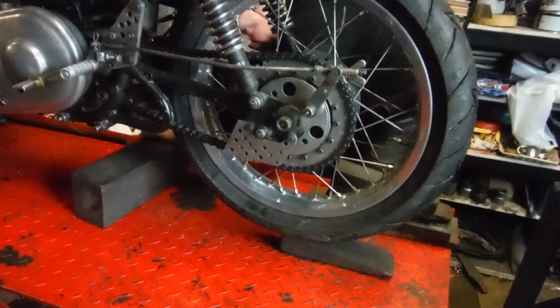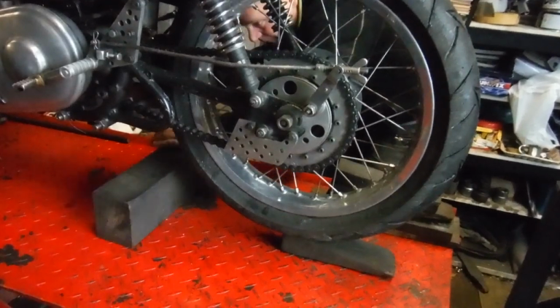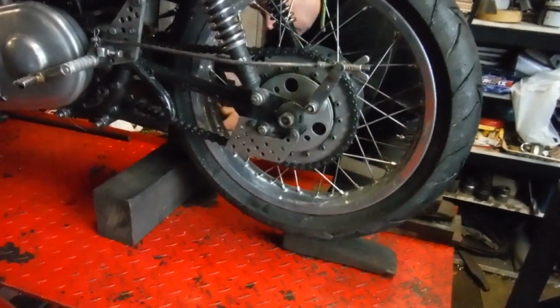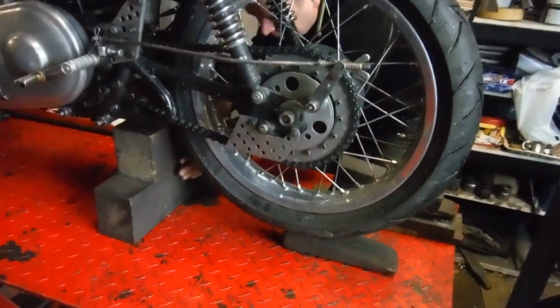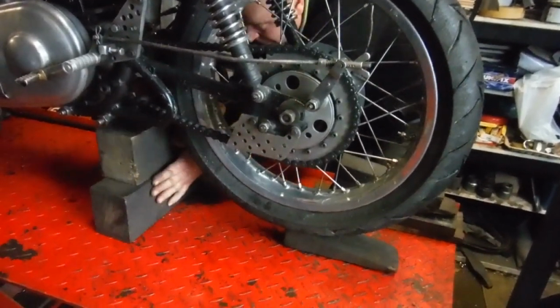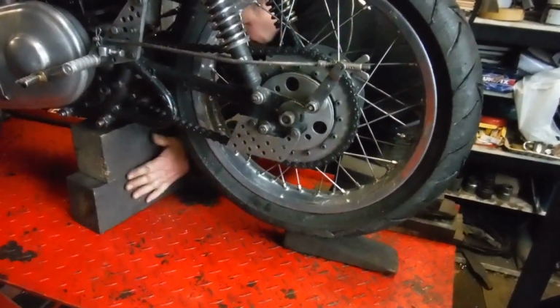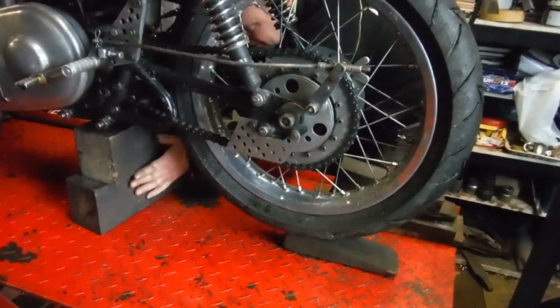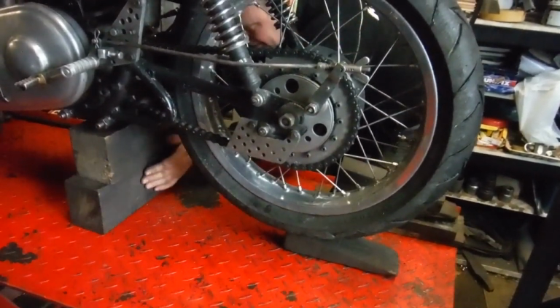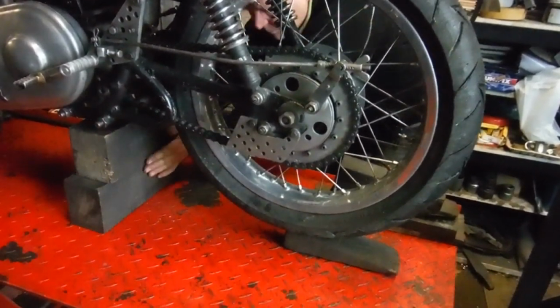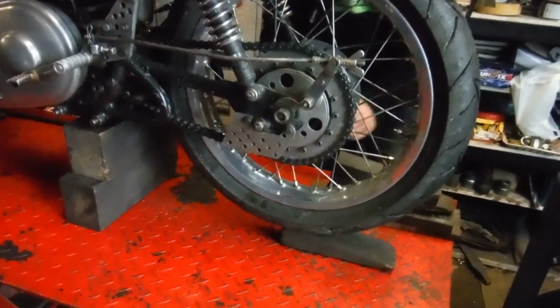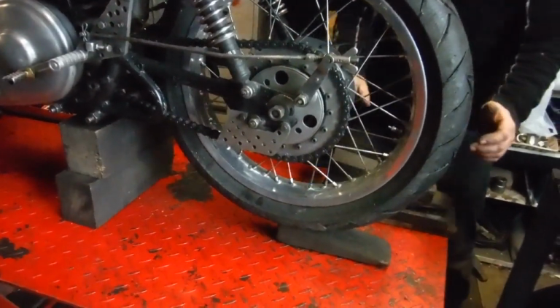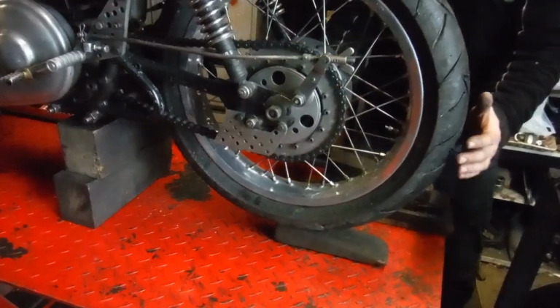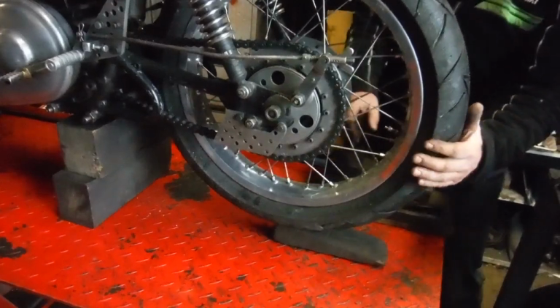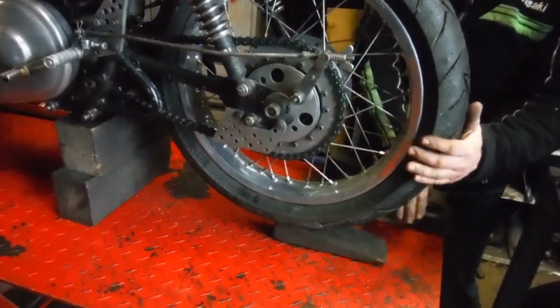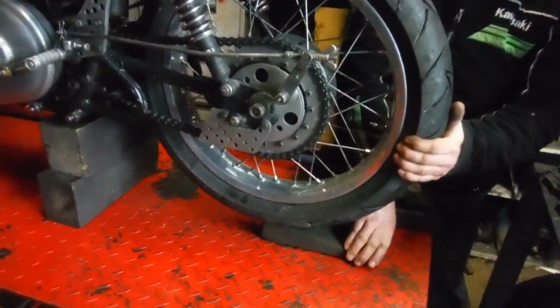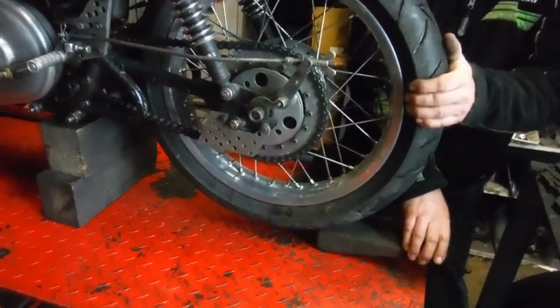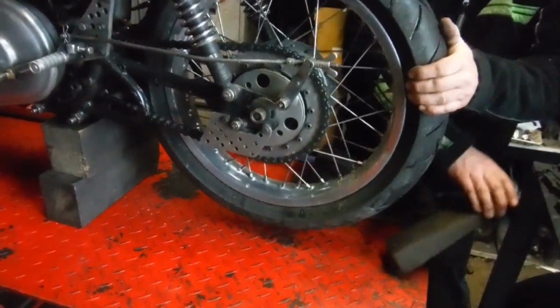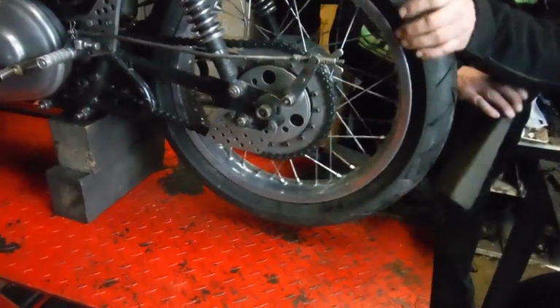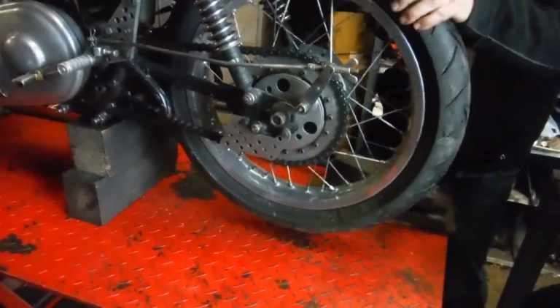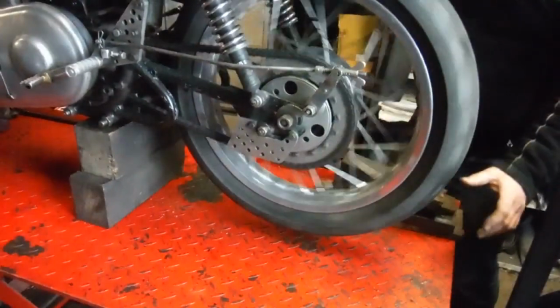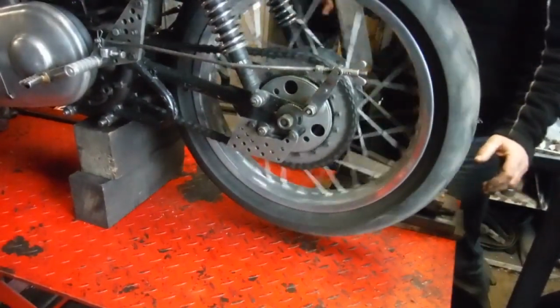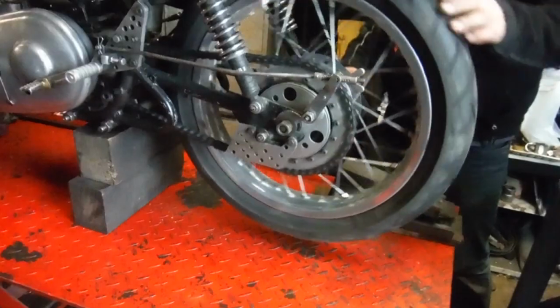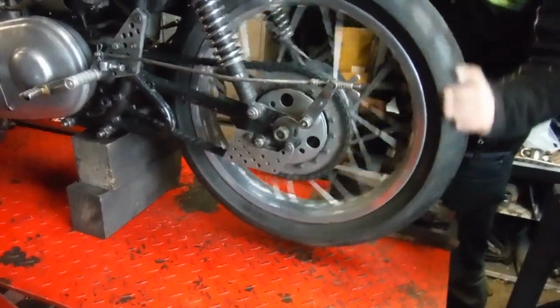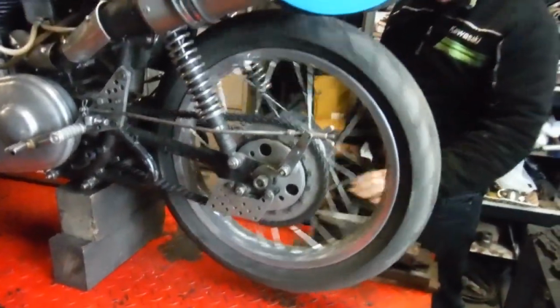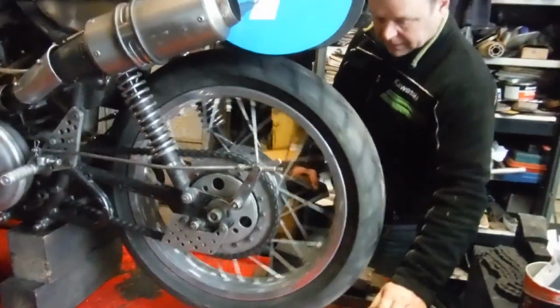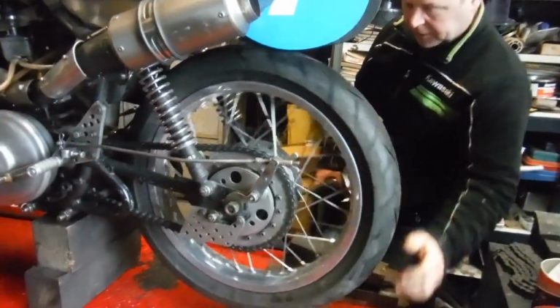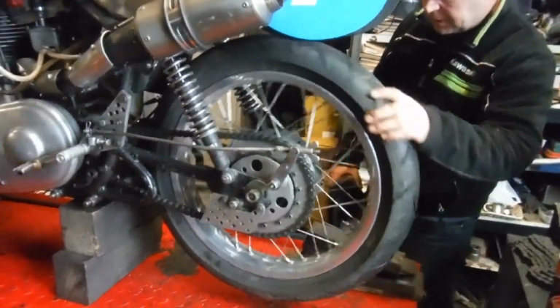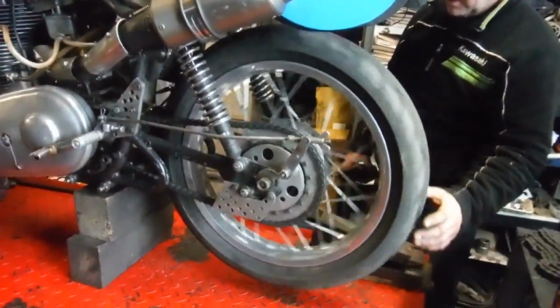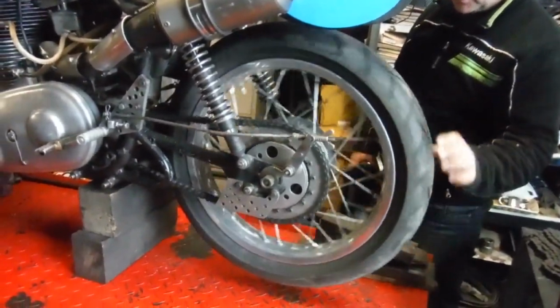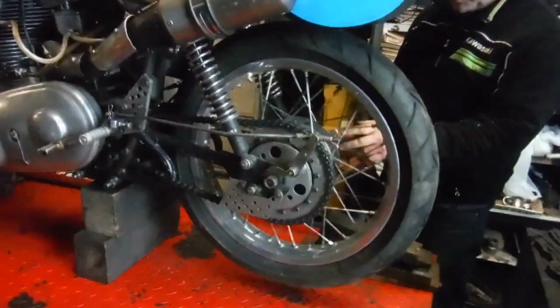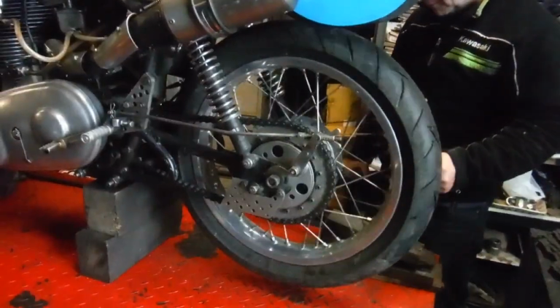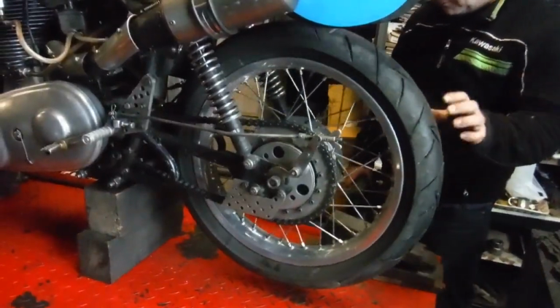Let's see. There we are. Turn the wheel again and pull the wedge. Now the back wheel's up off the deck of the bike lift. If you want to take the back wheel off, you can do that.